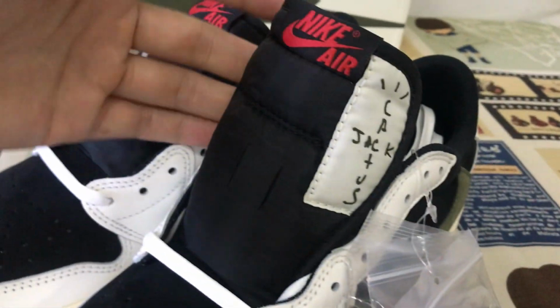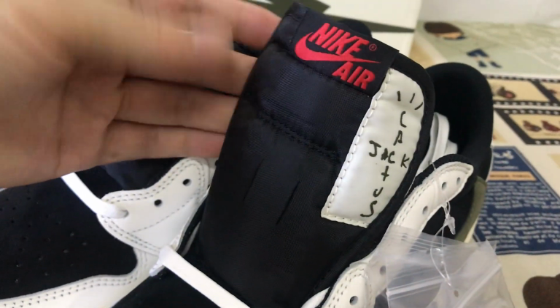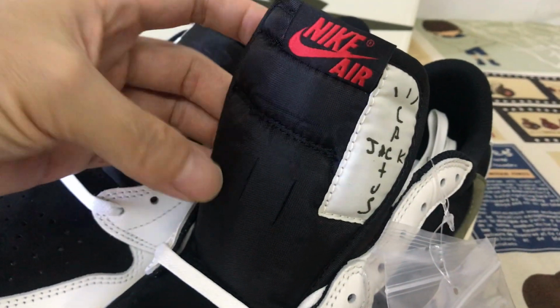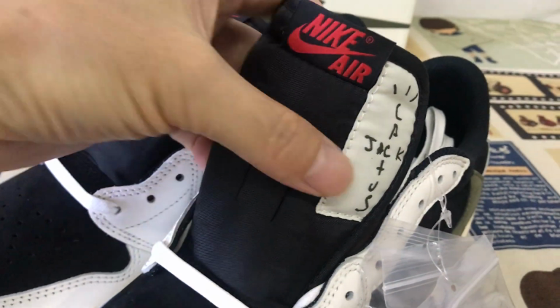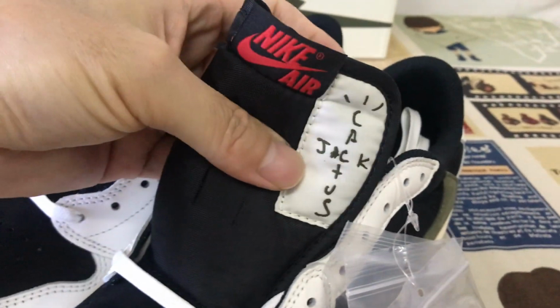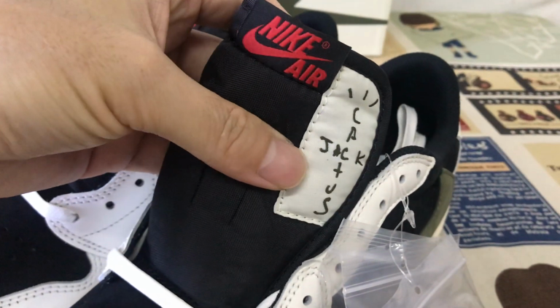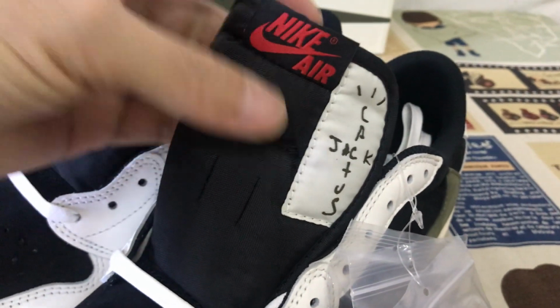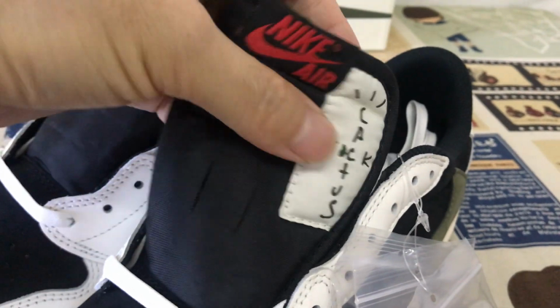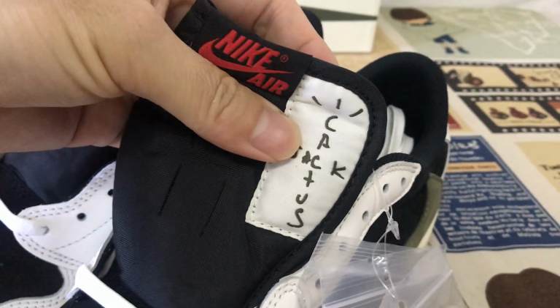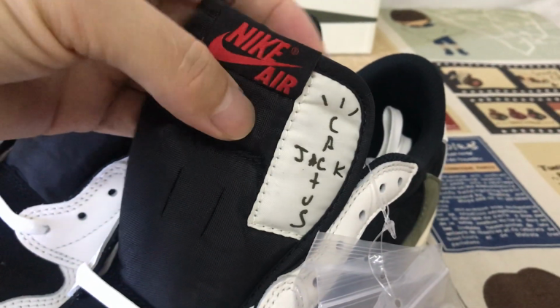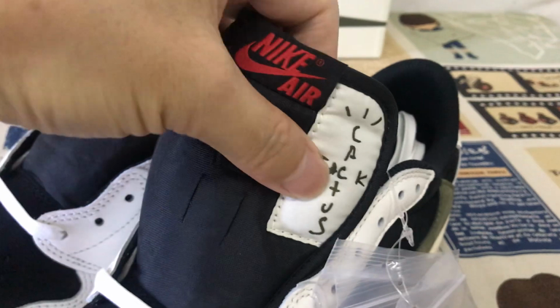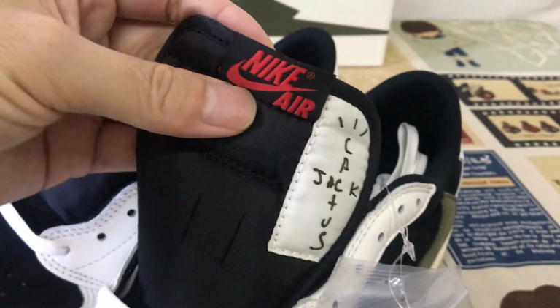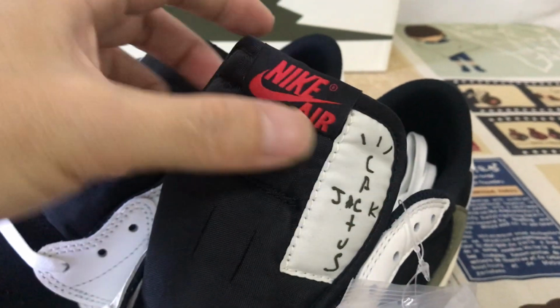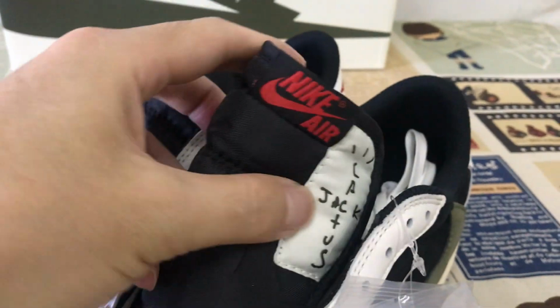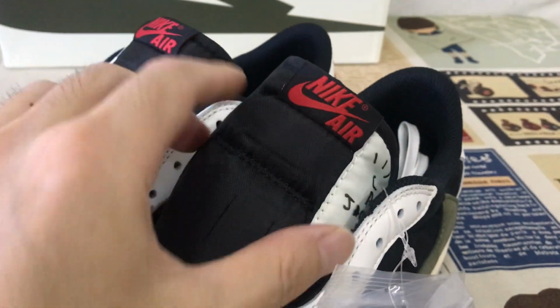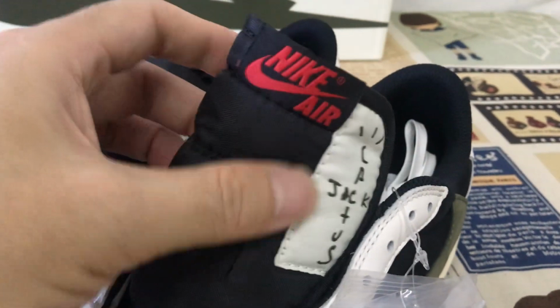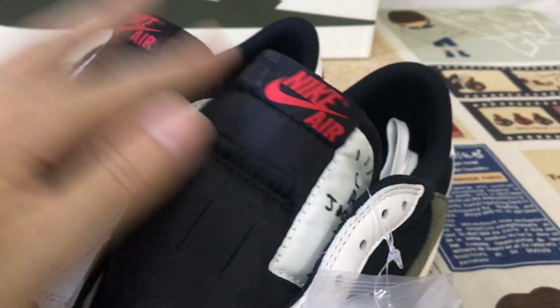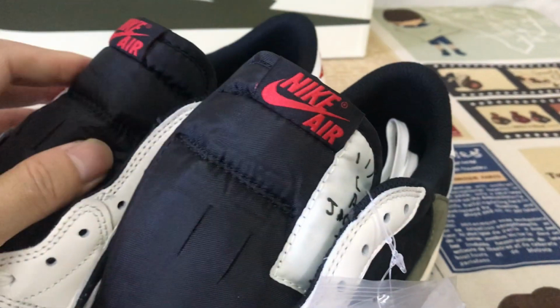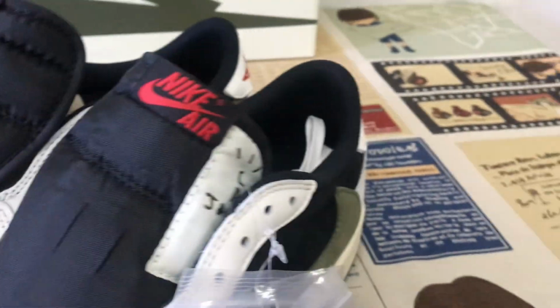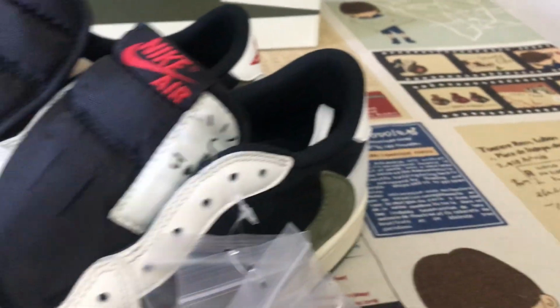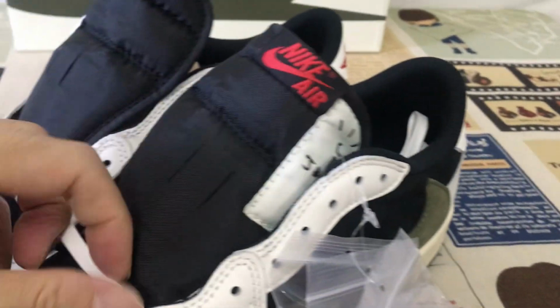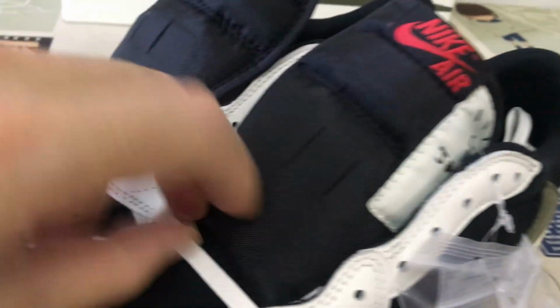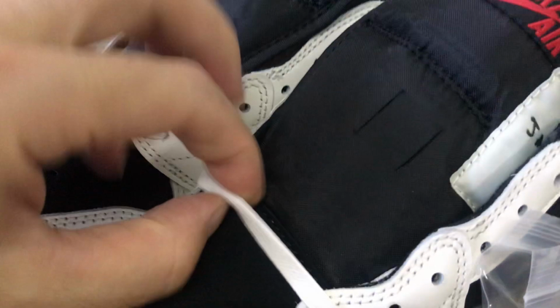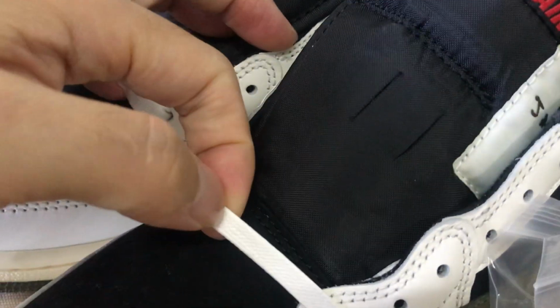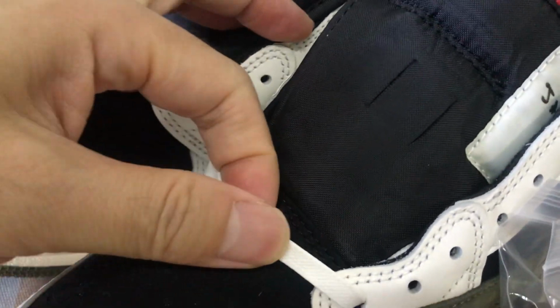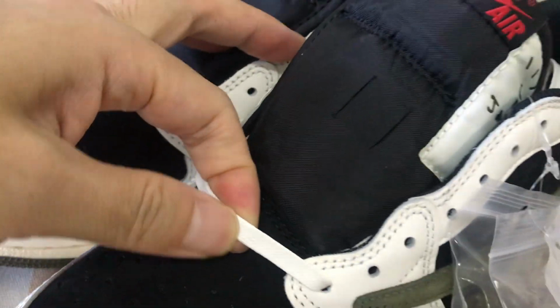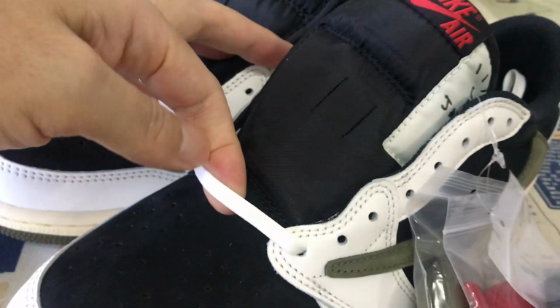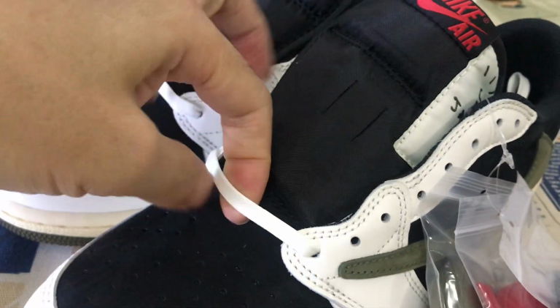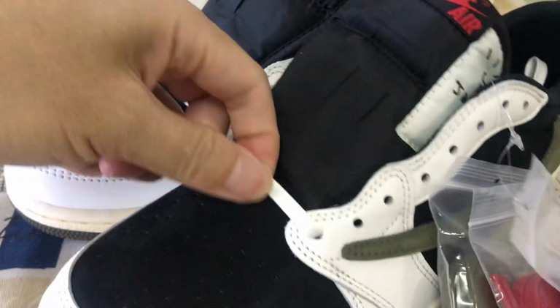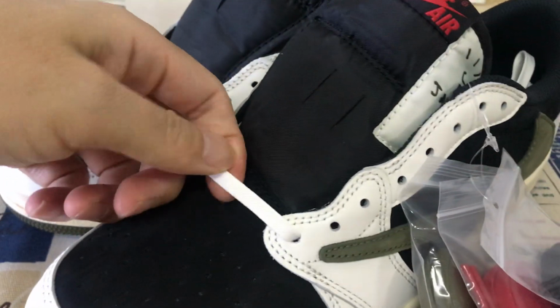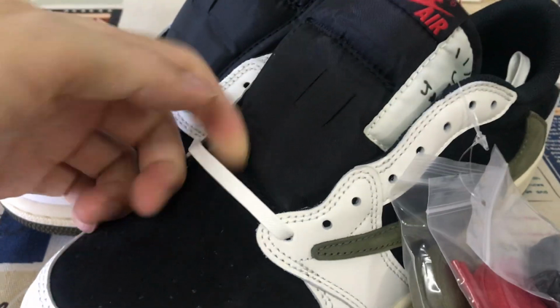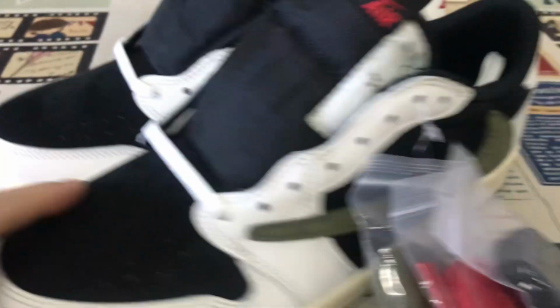Here's the tongue — the tongue with a Cactus Jack label and the Nike logo on the tongue label. The white waxed smooth lace.